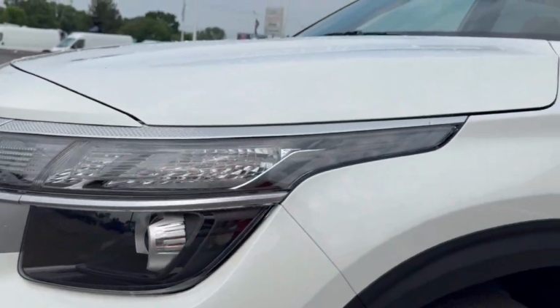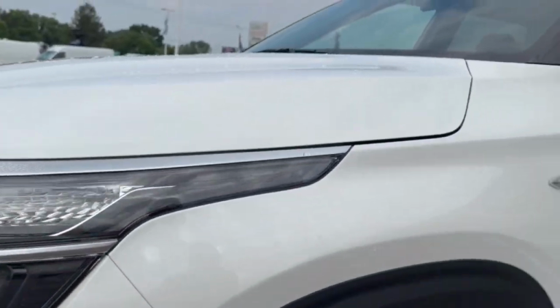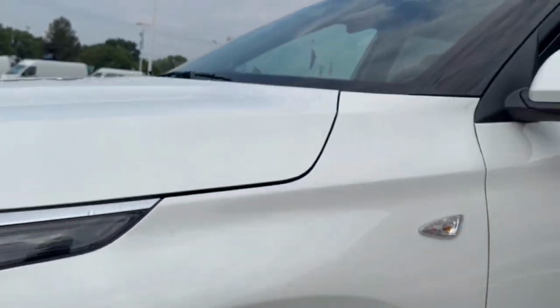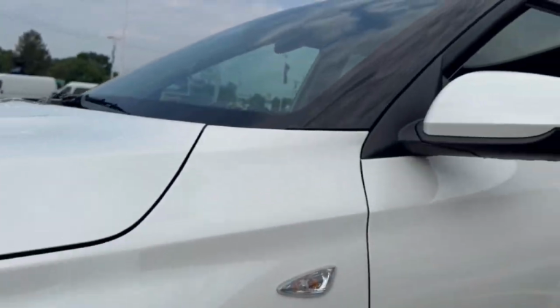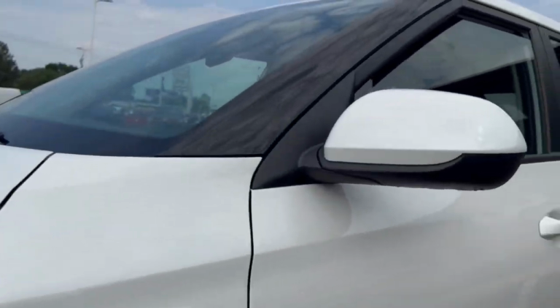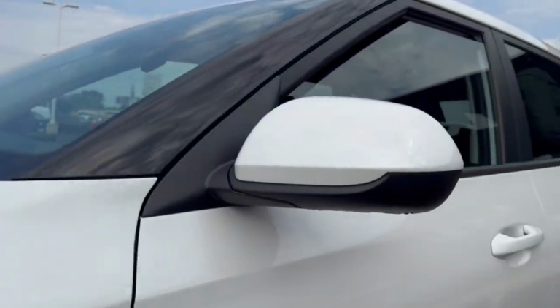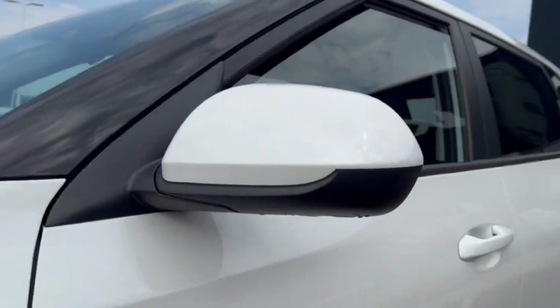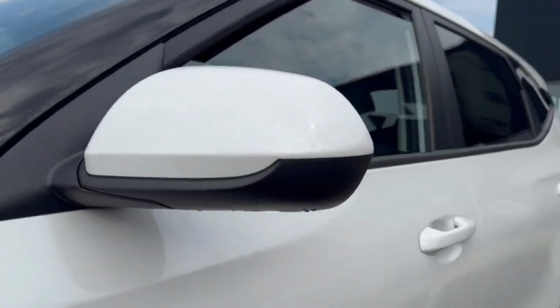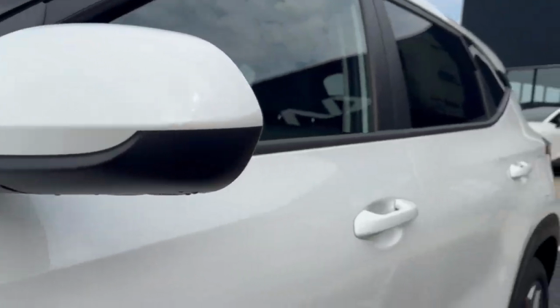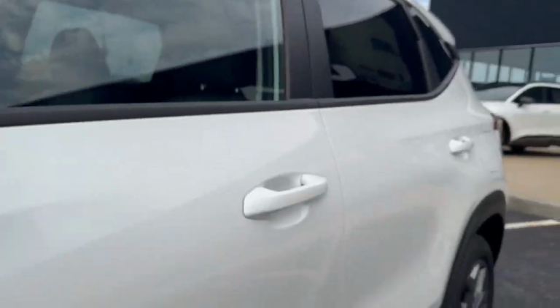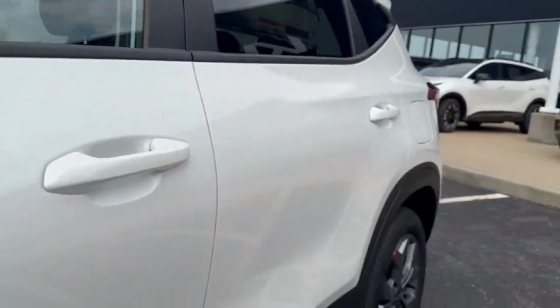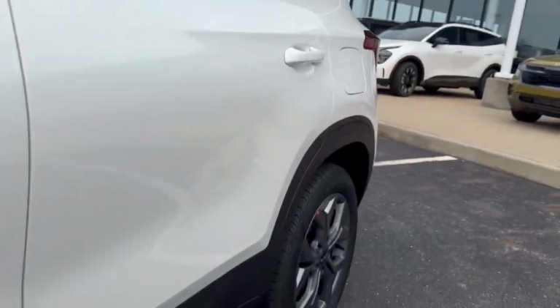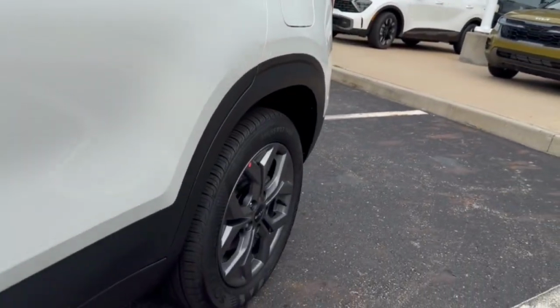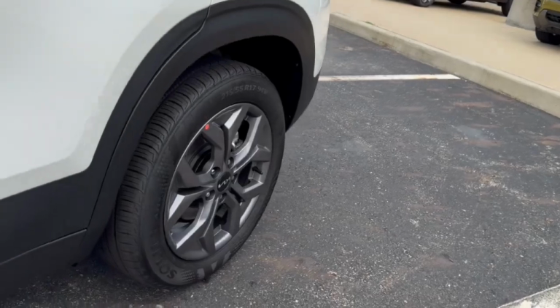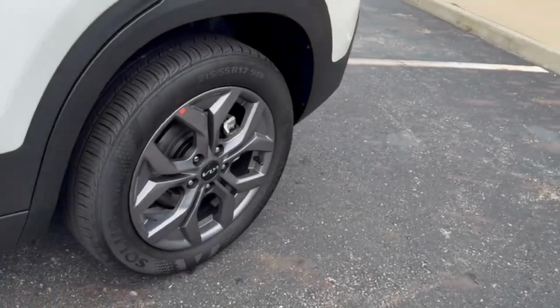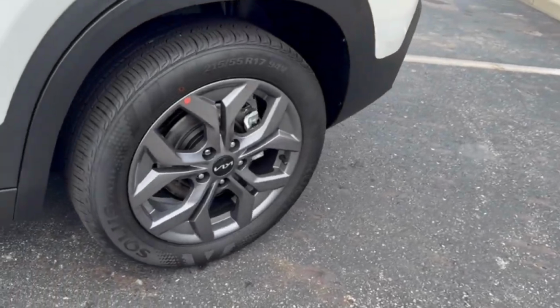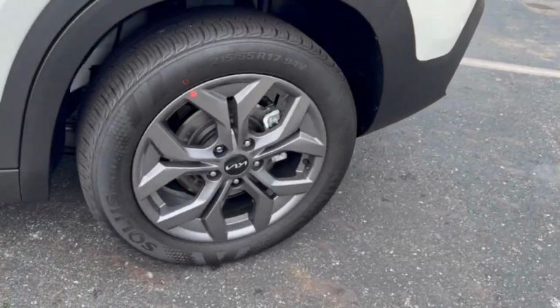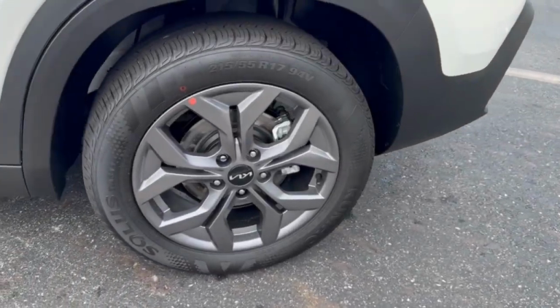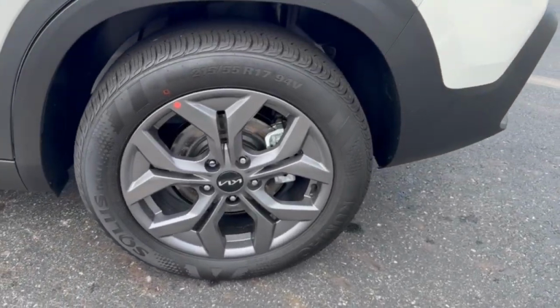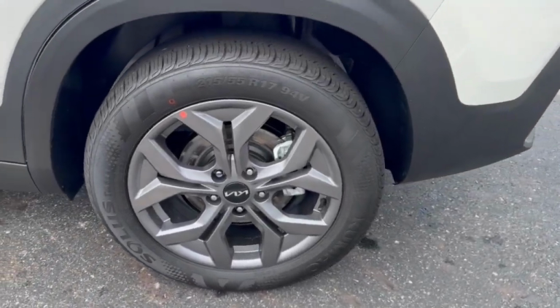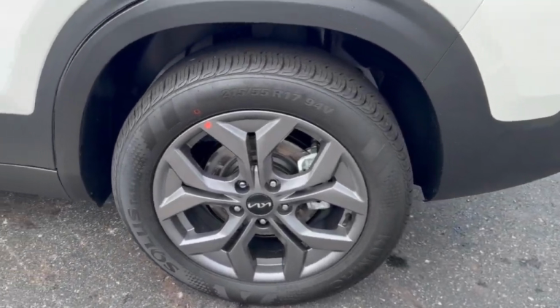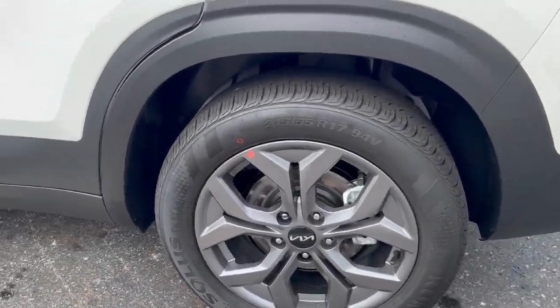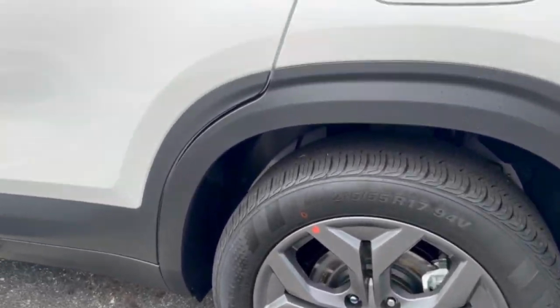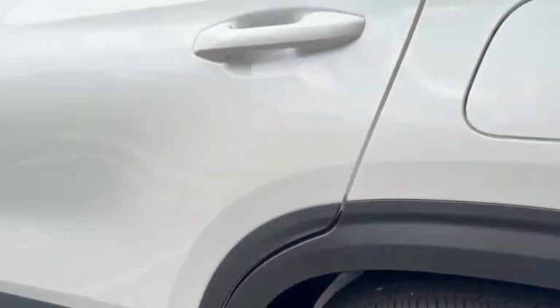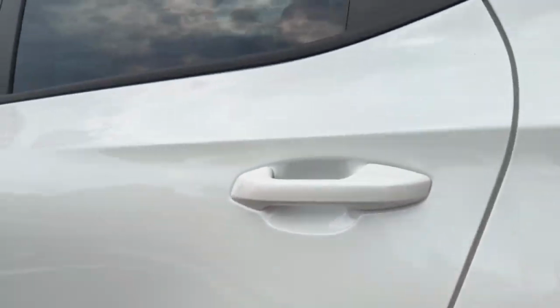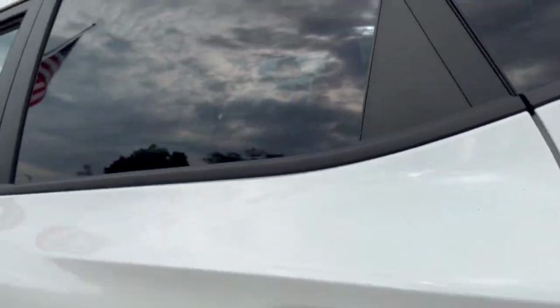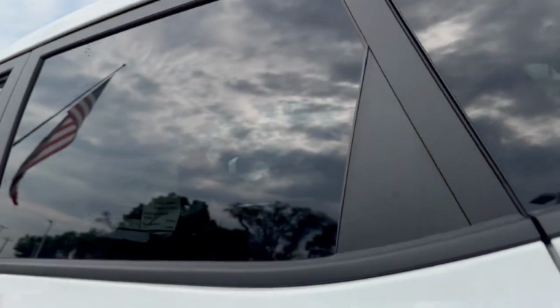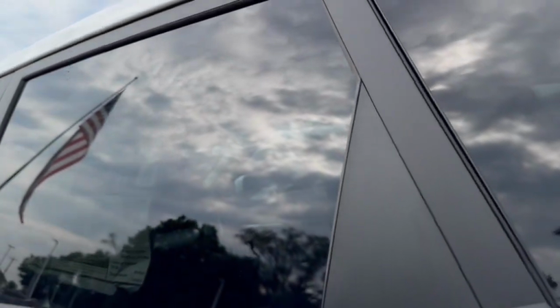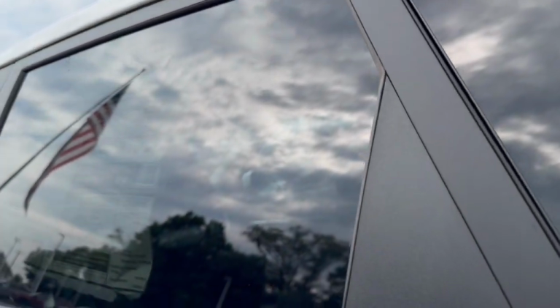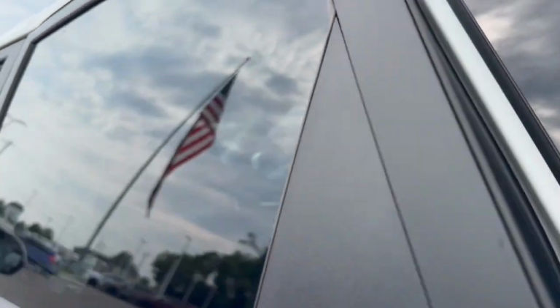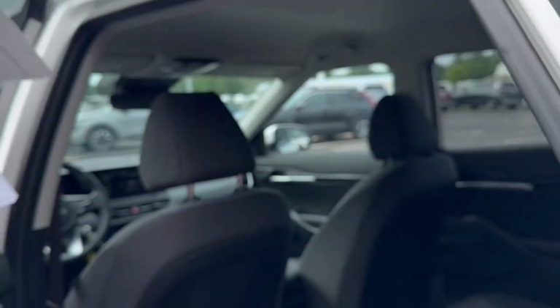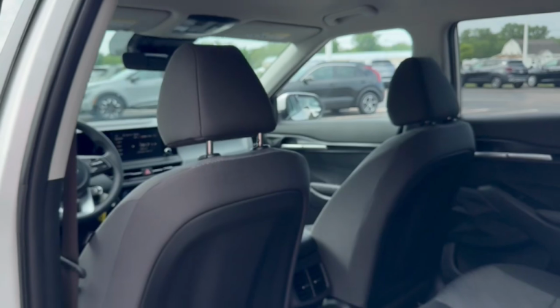Feel inspired by the drive in this agile Seltos. Treat yourself to a road test today. Our staff will toss you the keys and give you an outstanding customer experience.